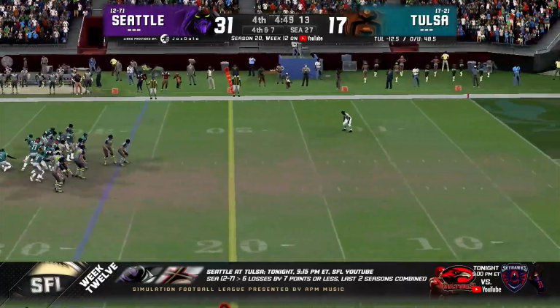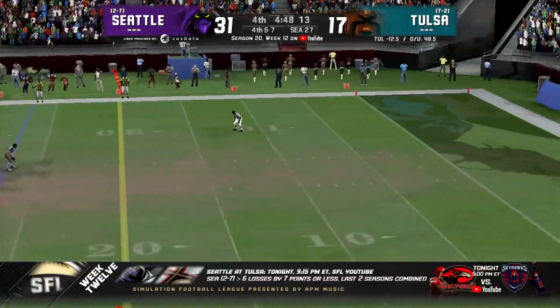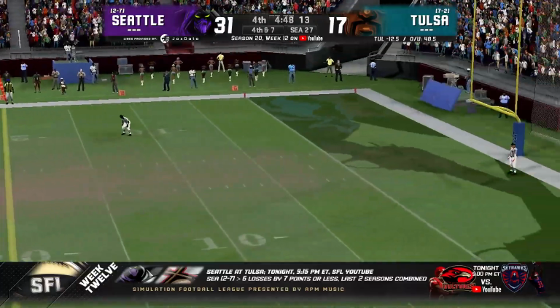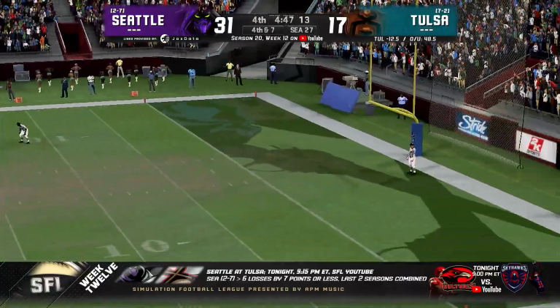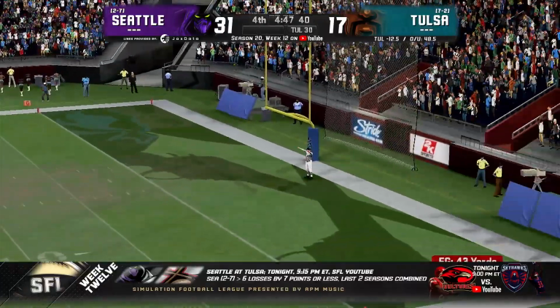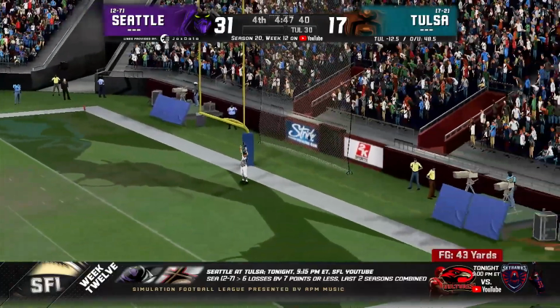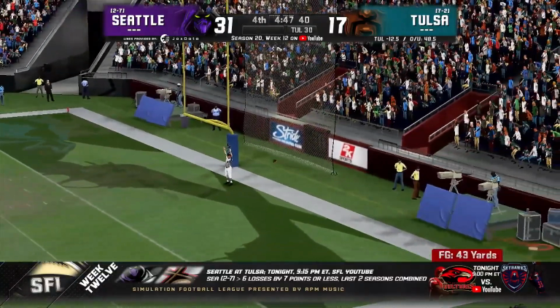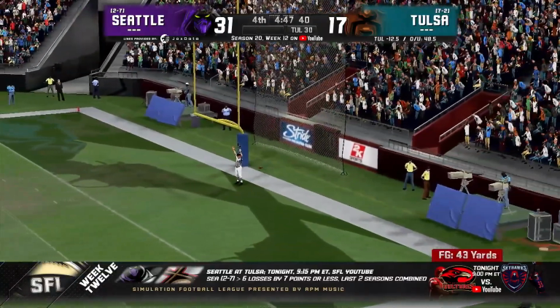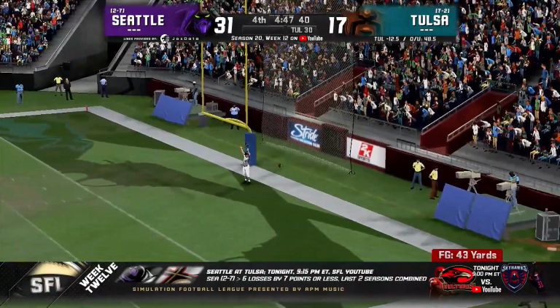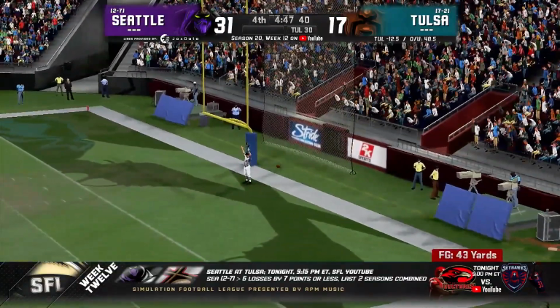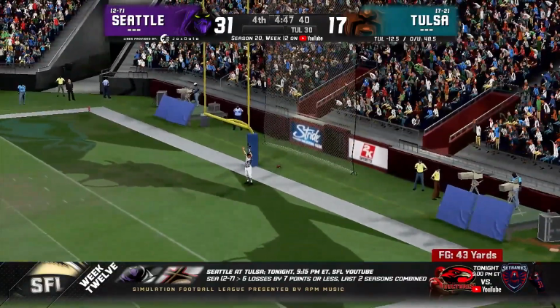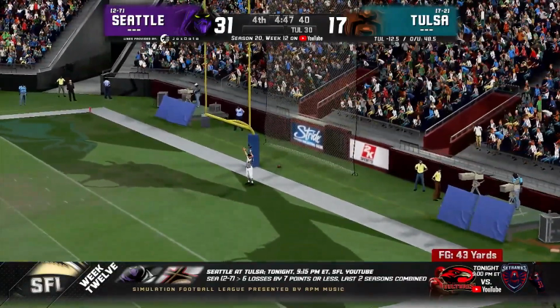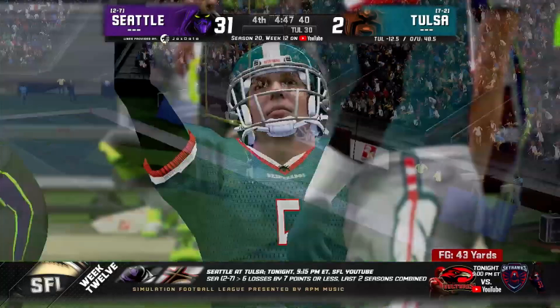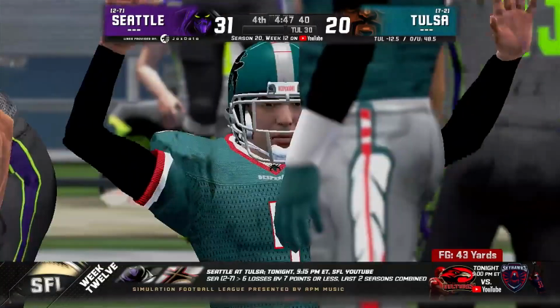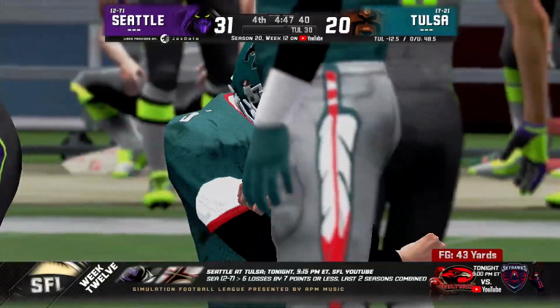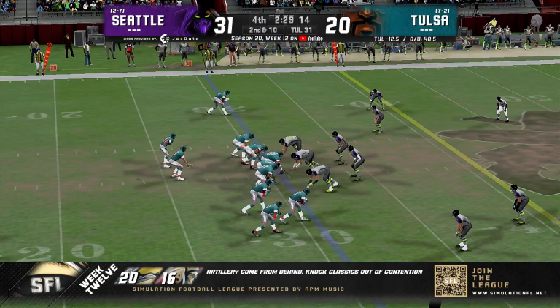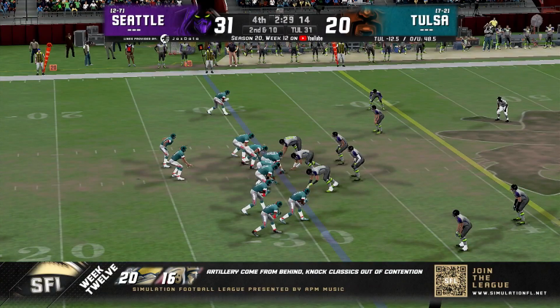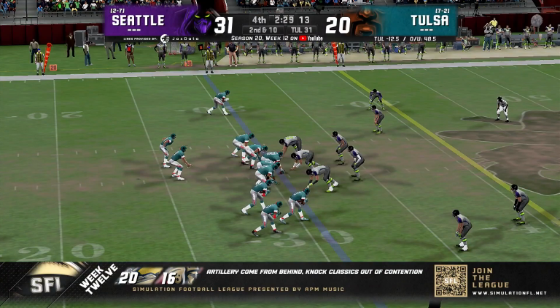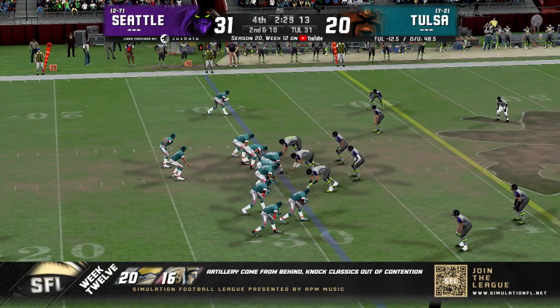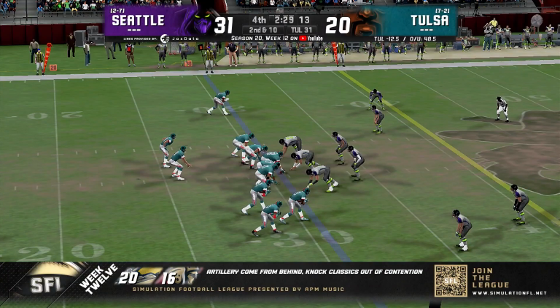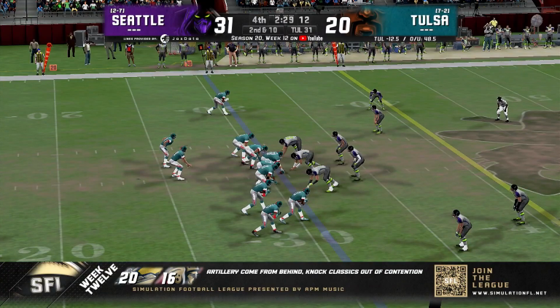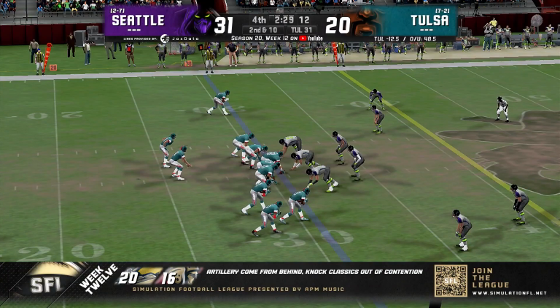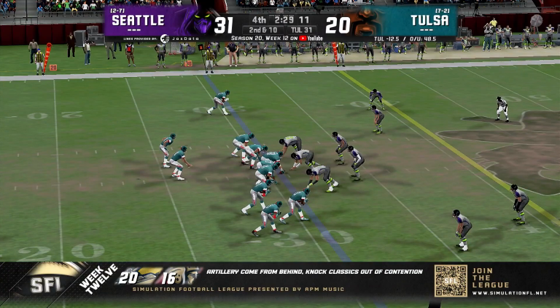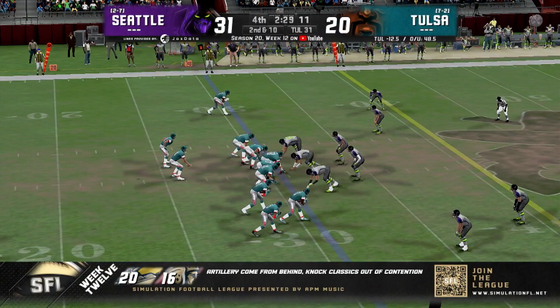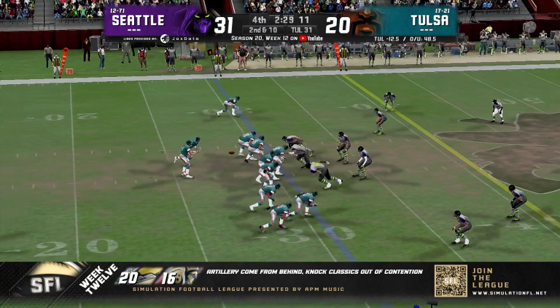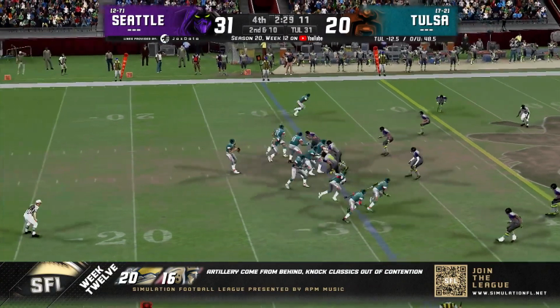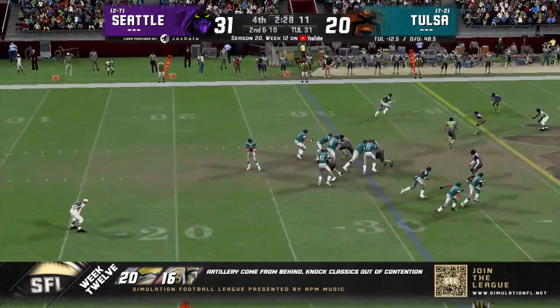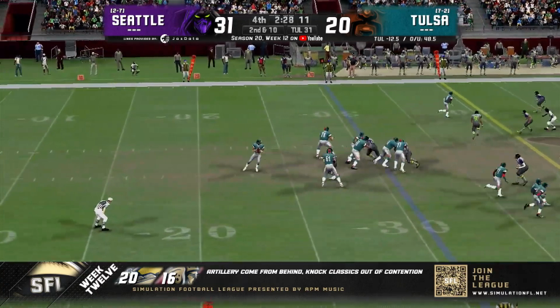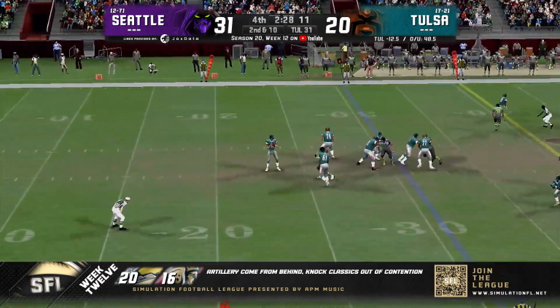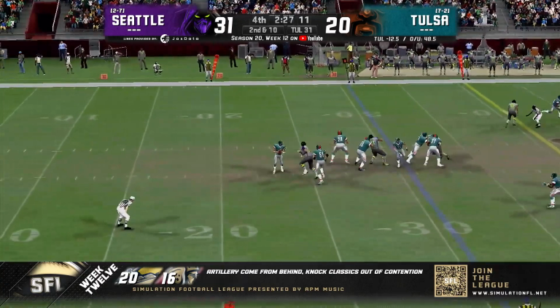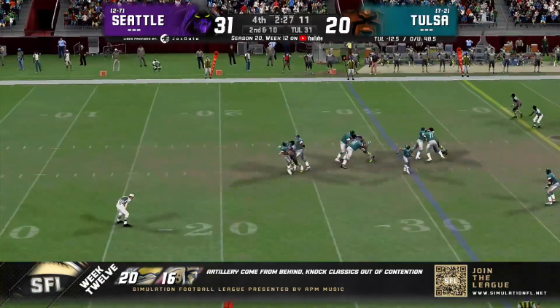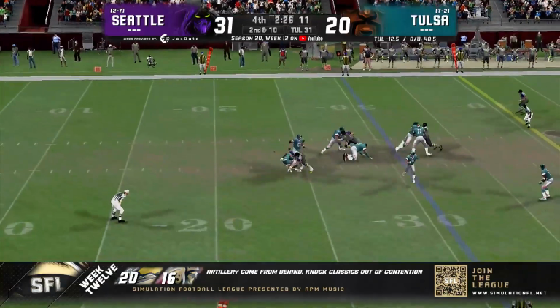Faisal to get the kick away and it is good from 43 yards. Nice one there. If they can pull this off, it'd be their second away win — their fourth win in franchise history.